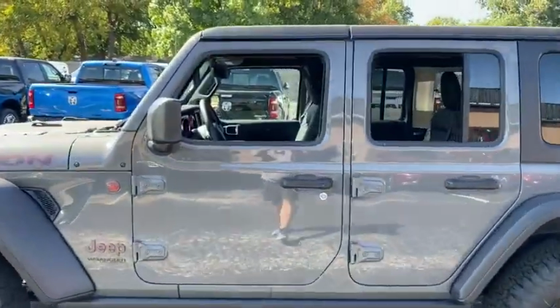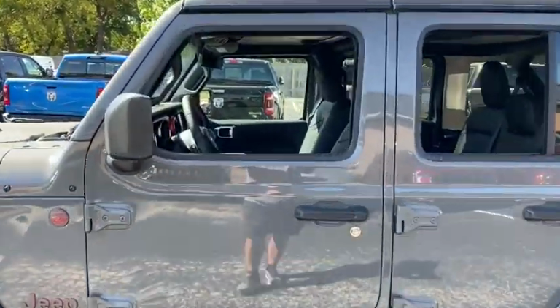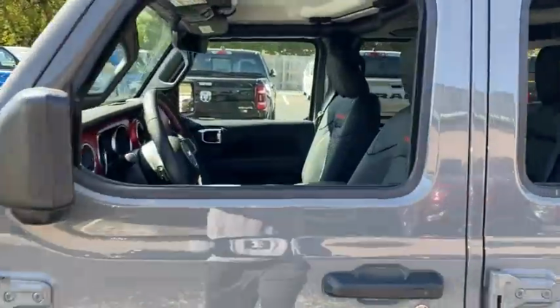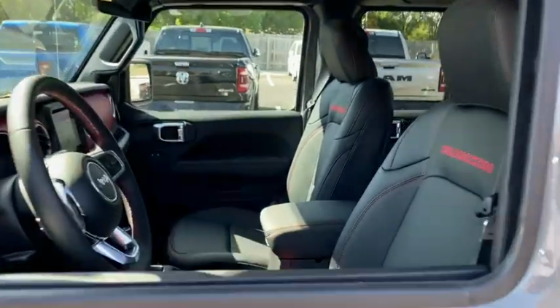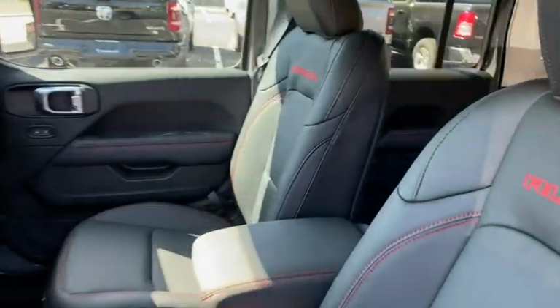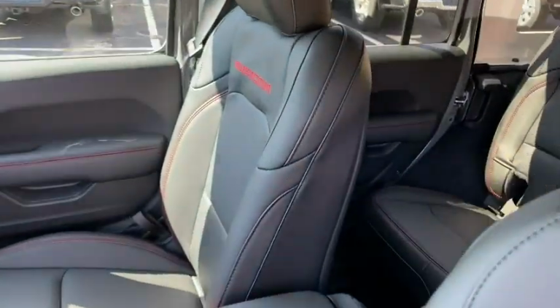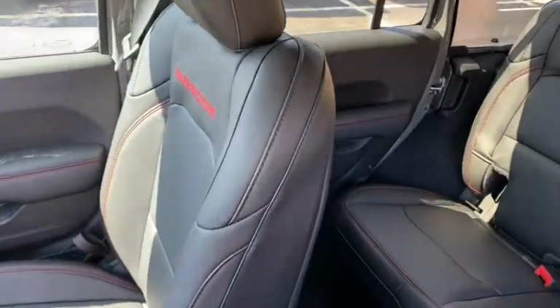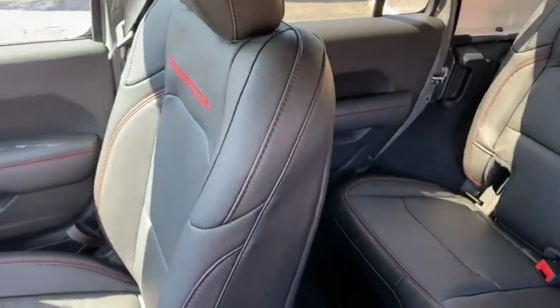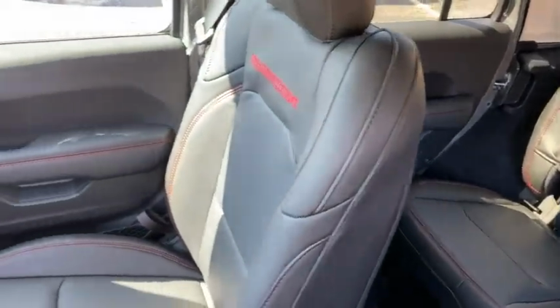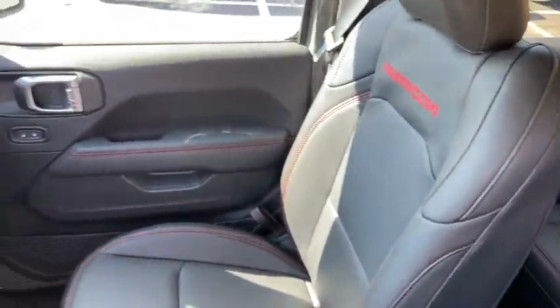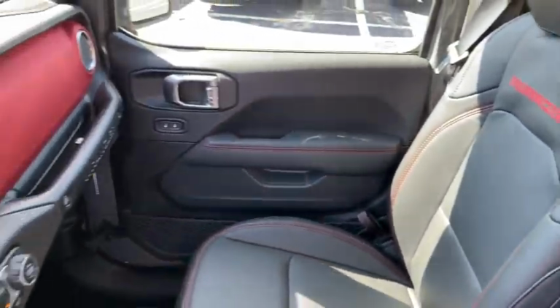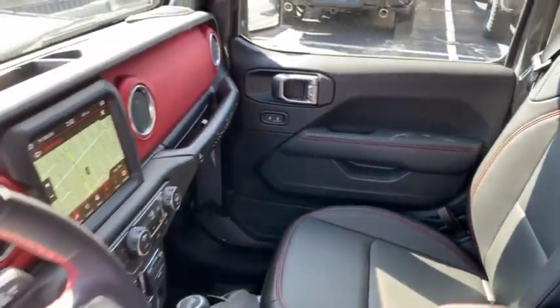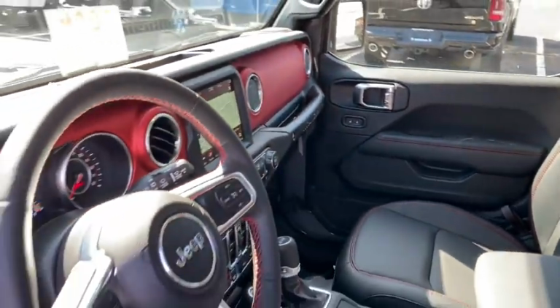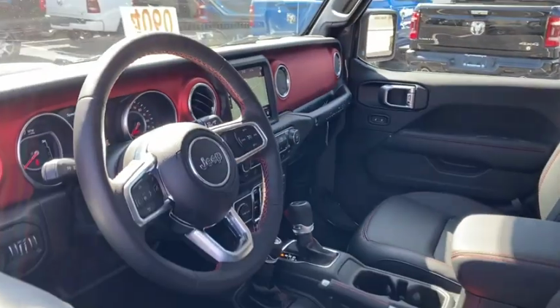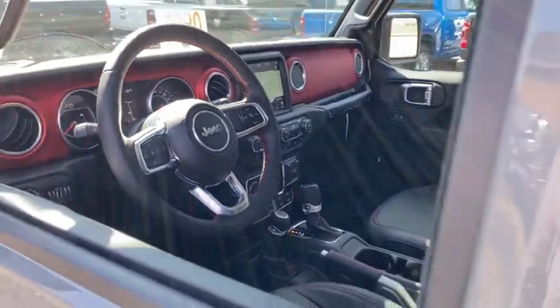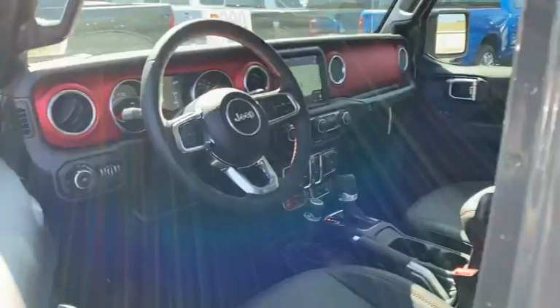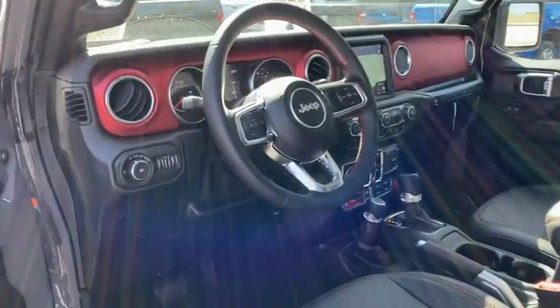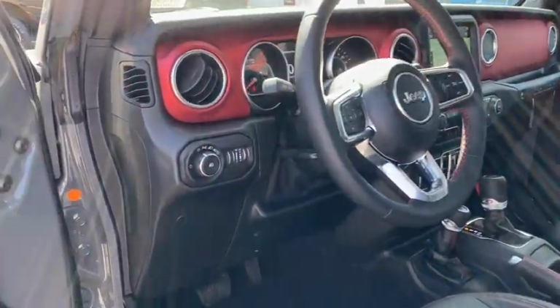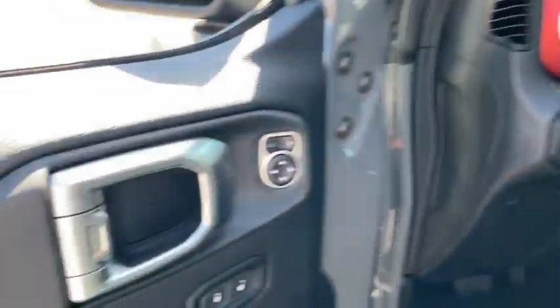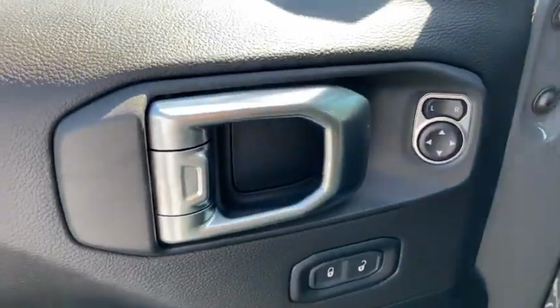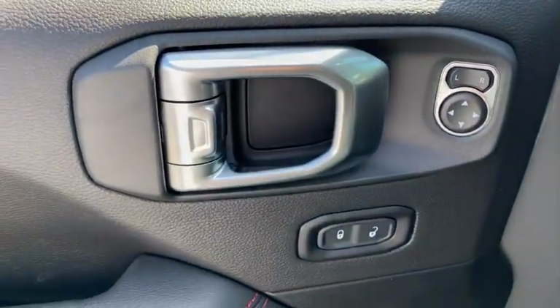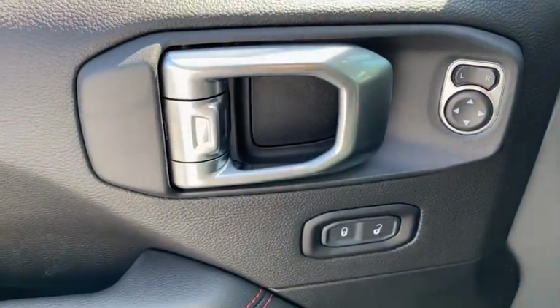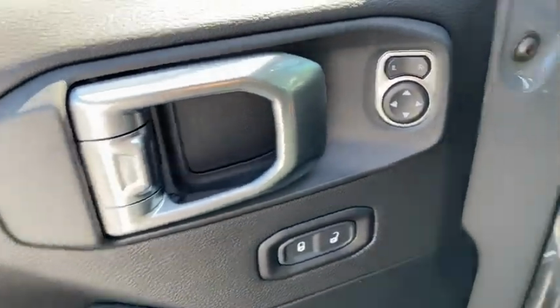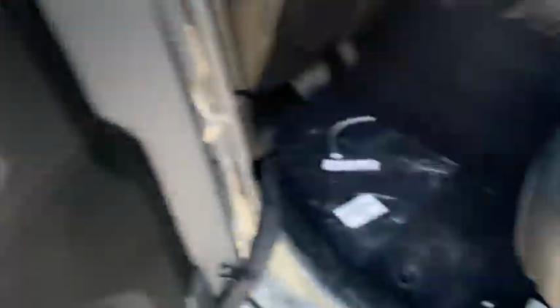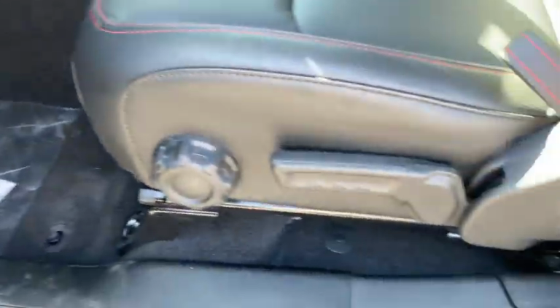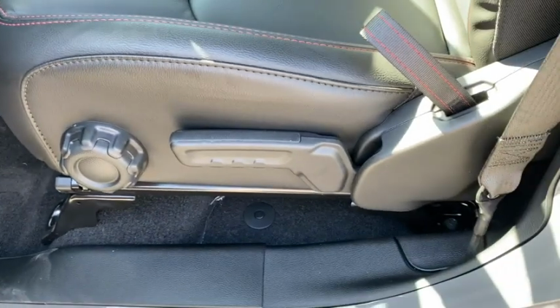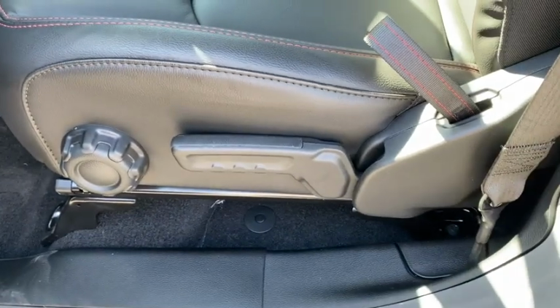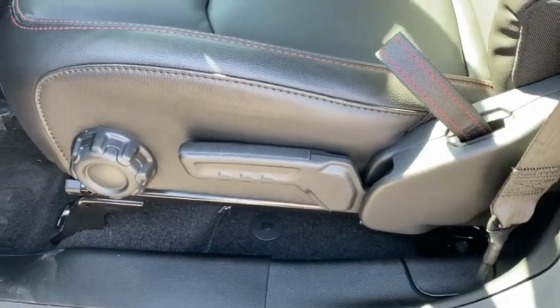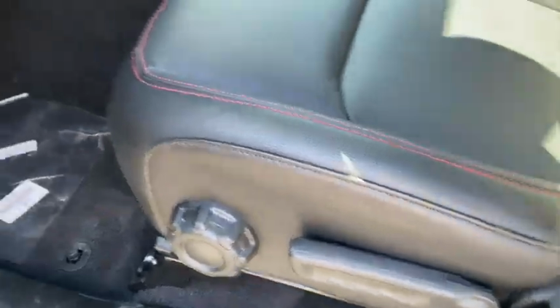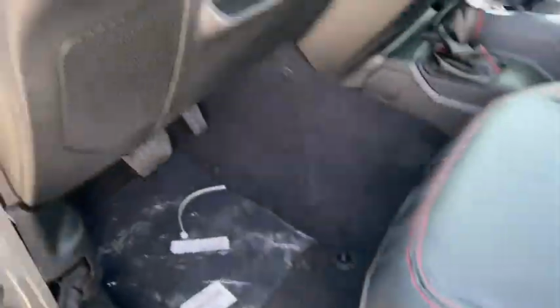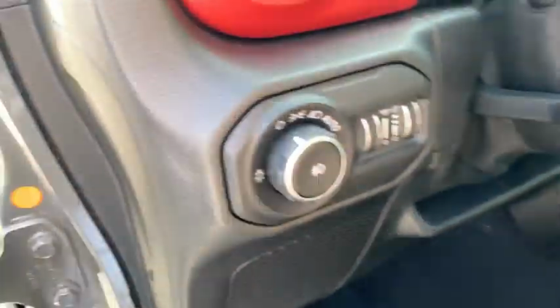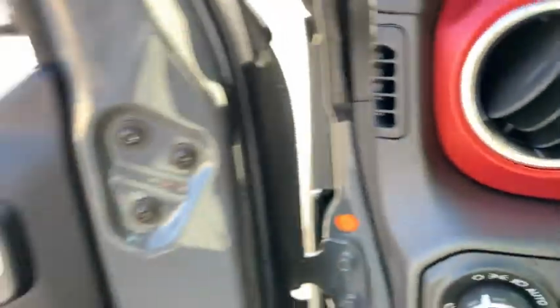Here are some of this vehicle's great options: backup camera, keyless entry, navigation system, four-wheel drive, leather-wrapped steering wheel, driver lumbar, power steering, adjustable steering wheel, keyless start, cruise control, and four-wheel disc brakes.